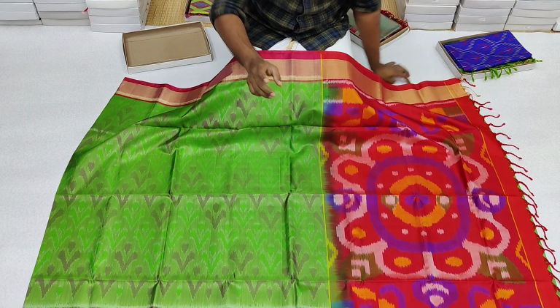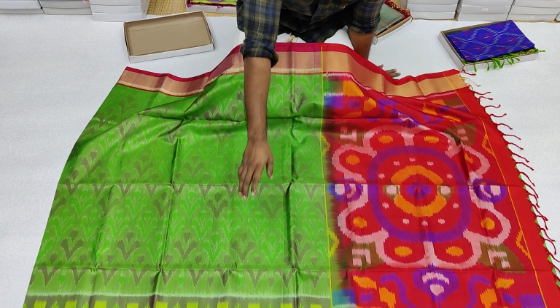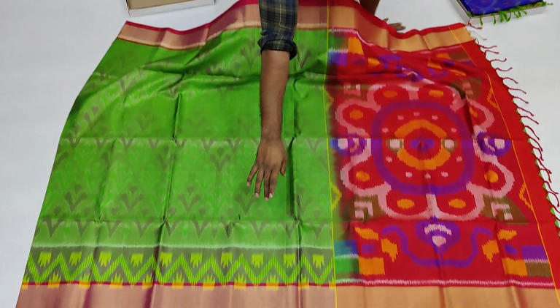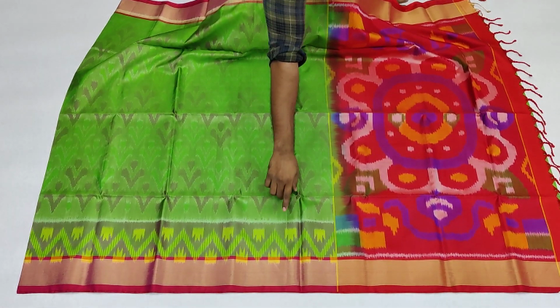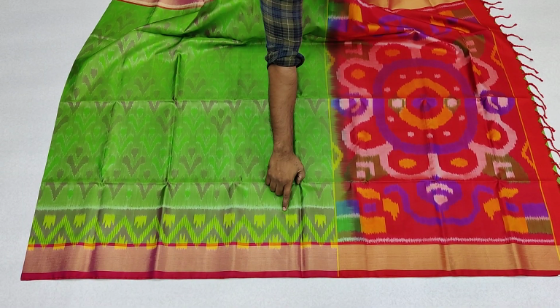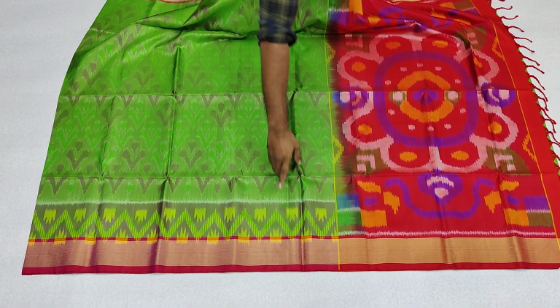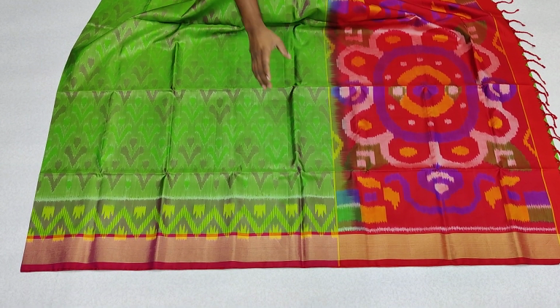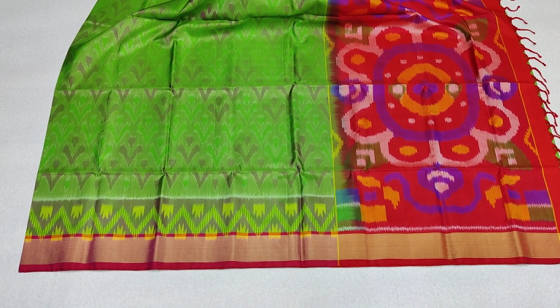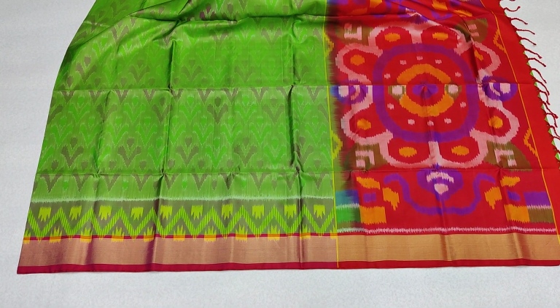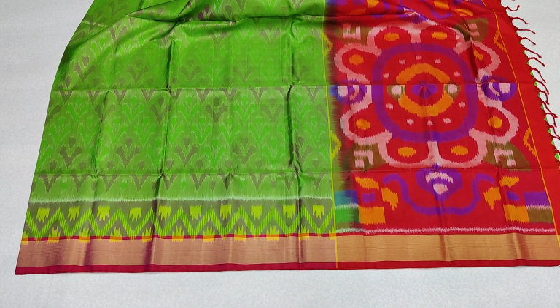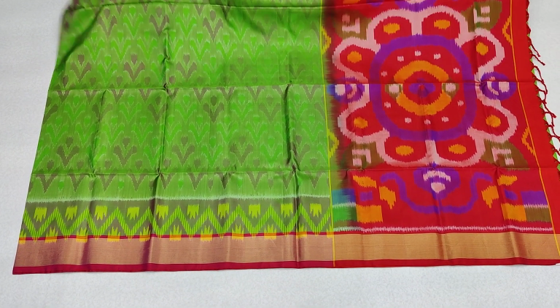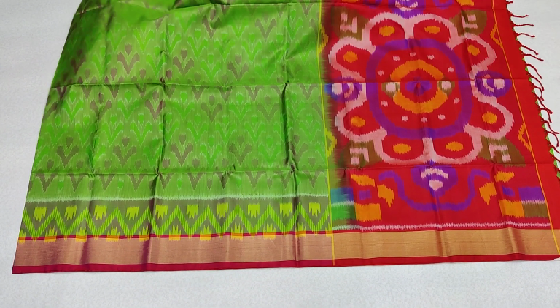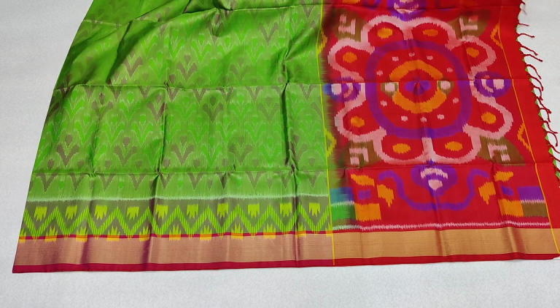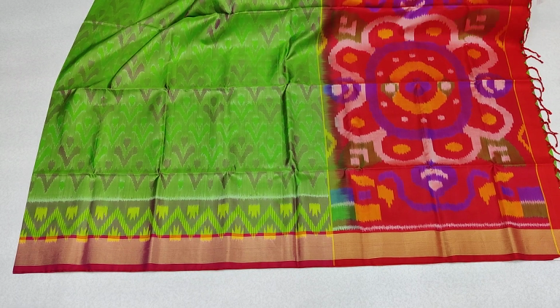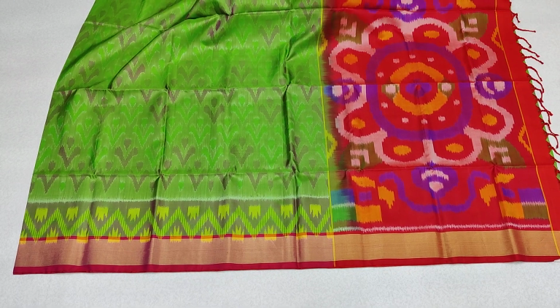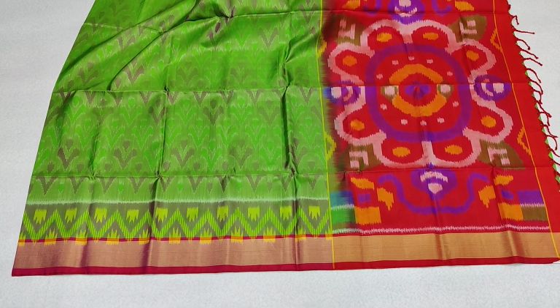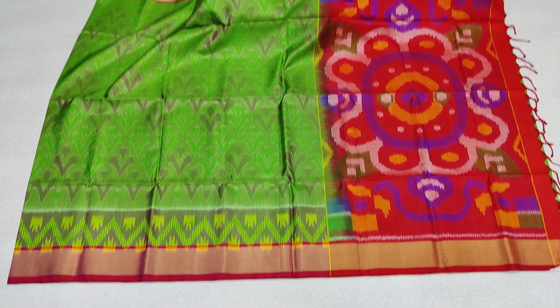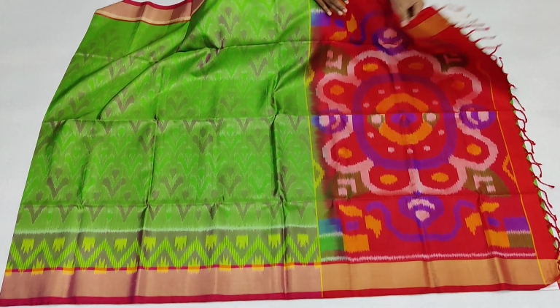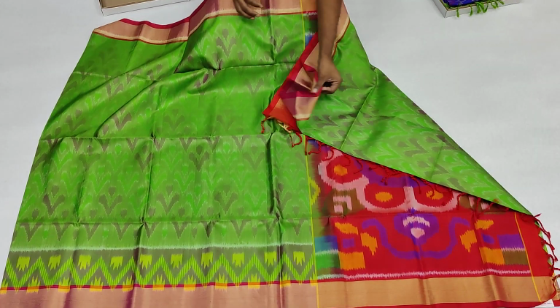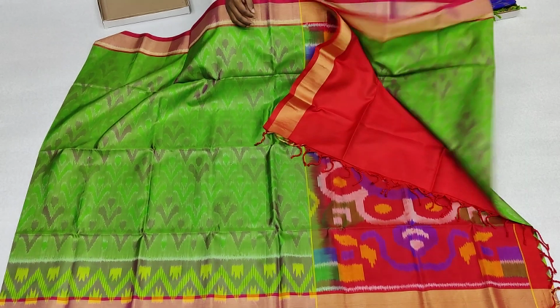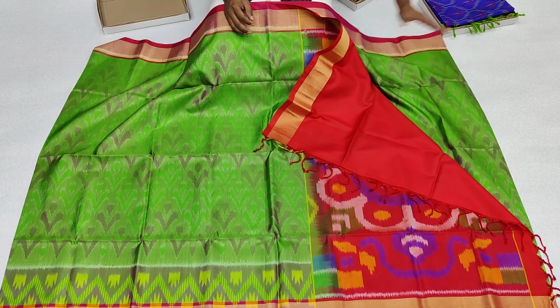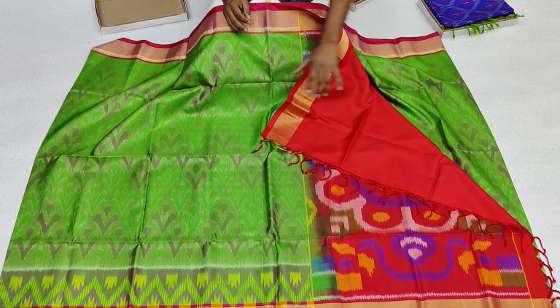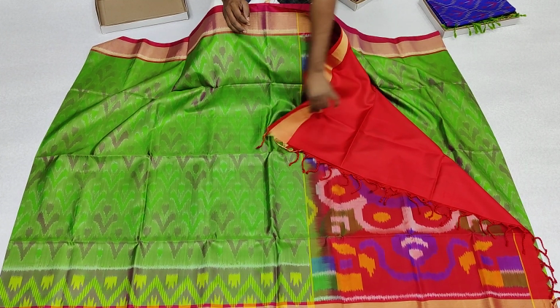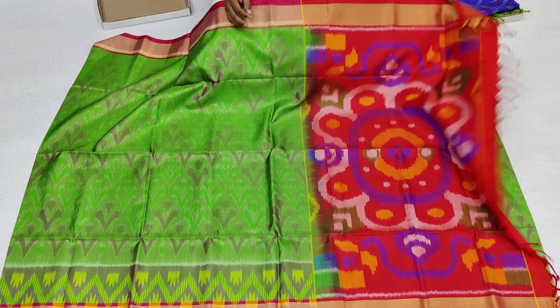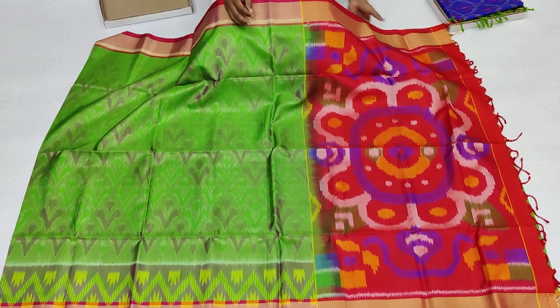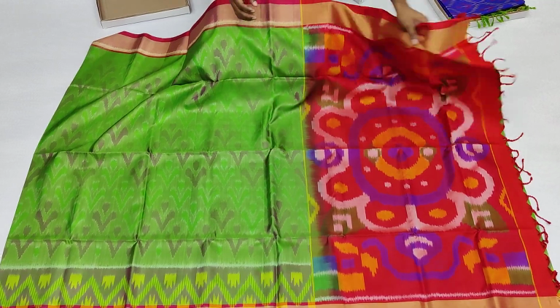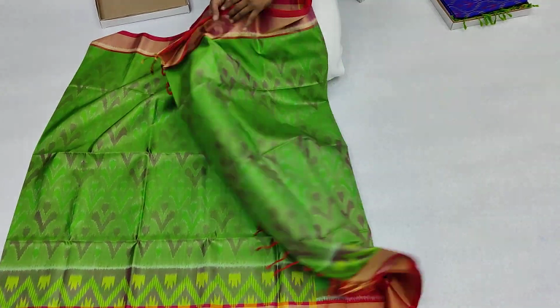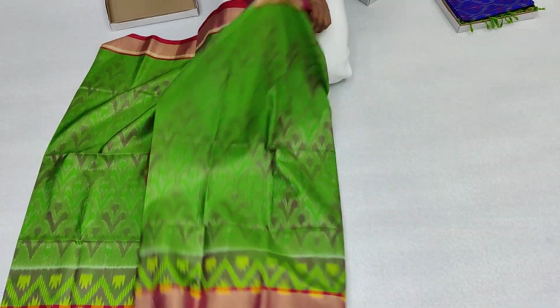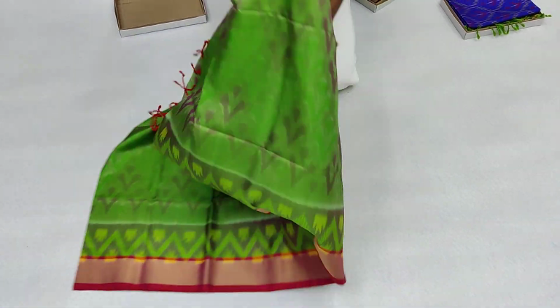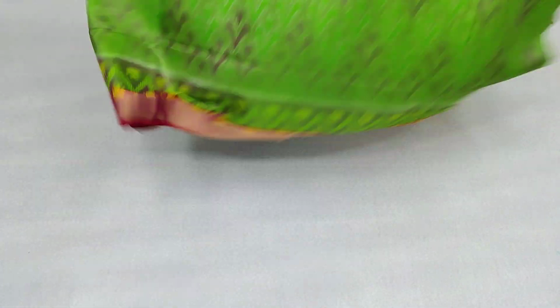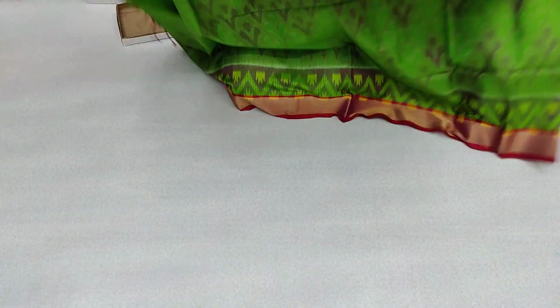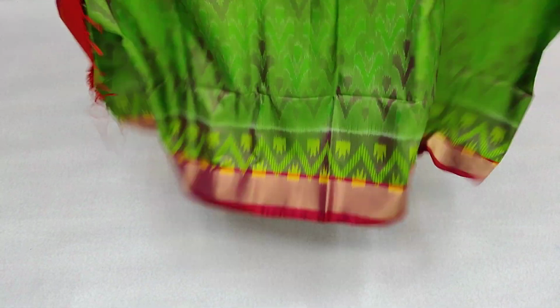If you want to design a border, you can use a border. You can use a blouse. You can use a thicker pattern.